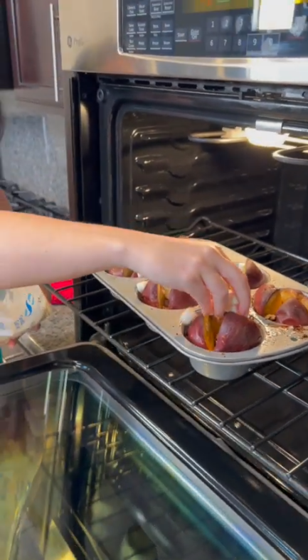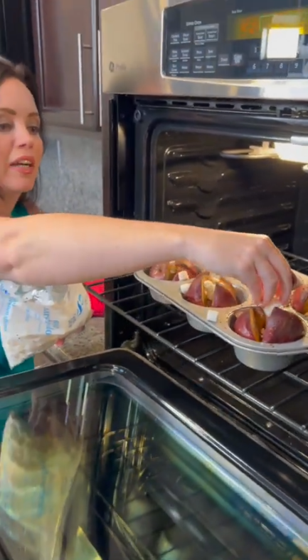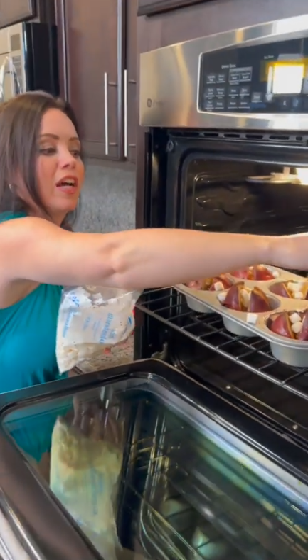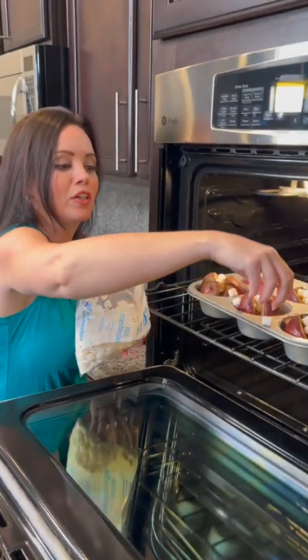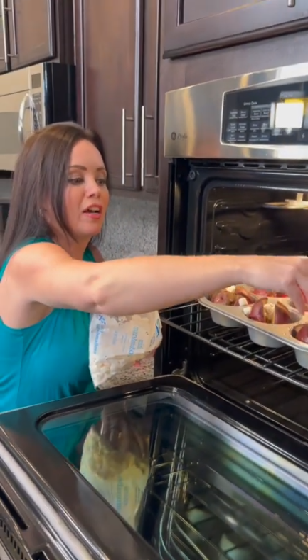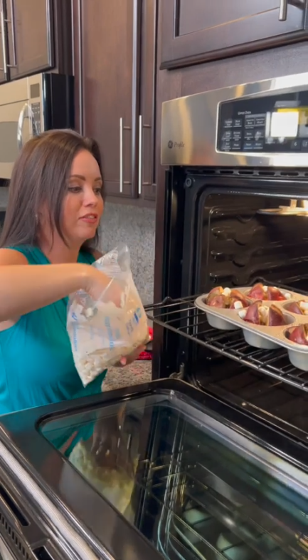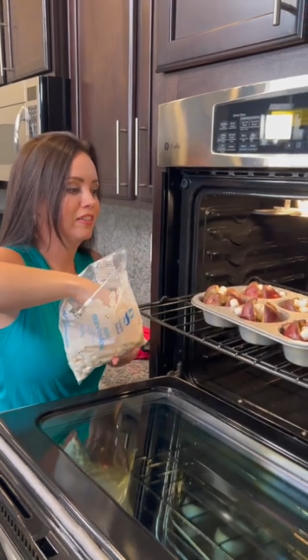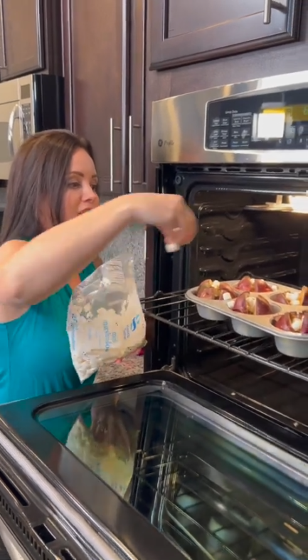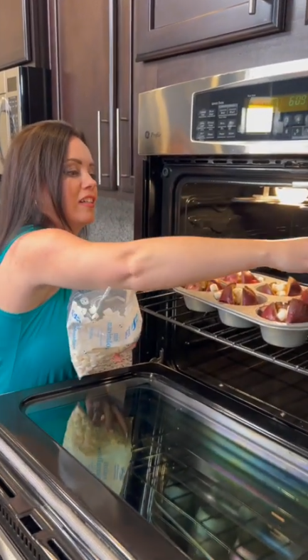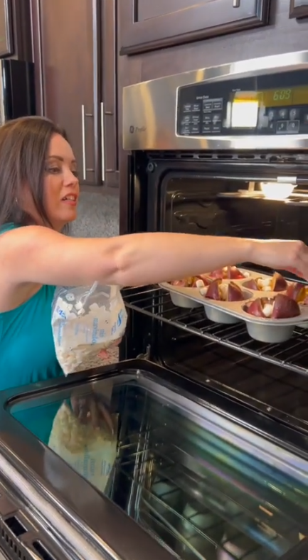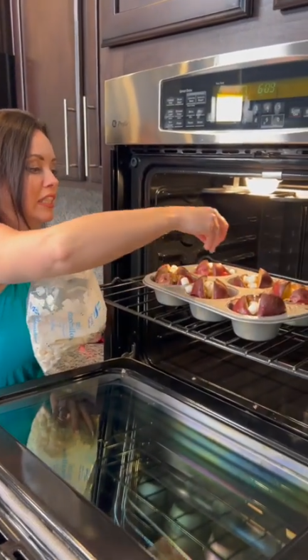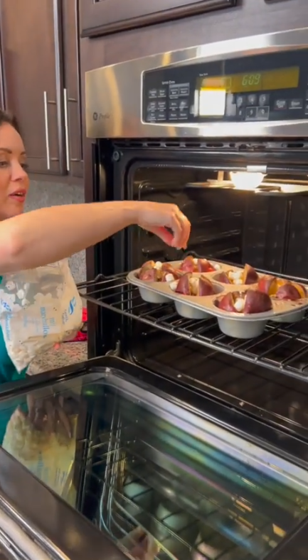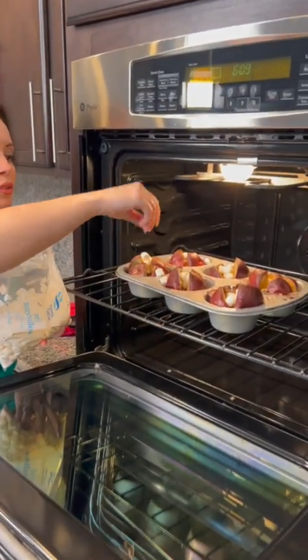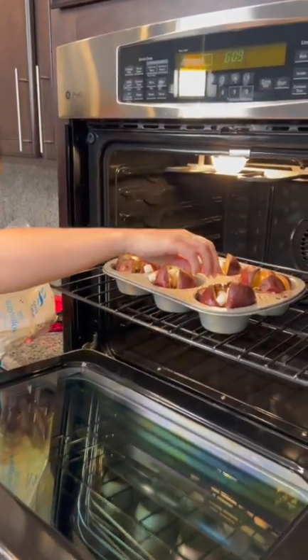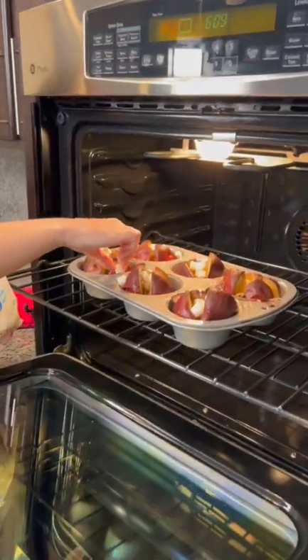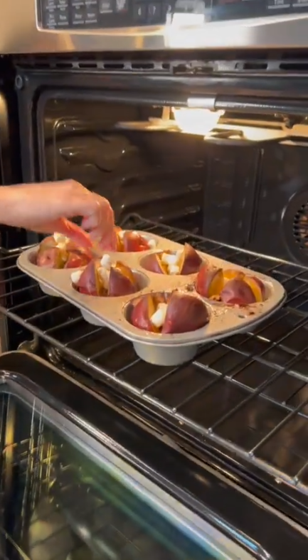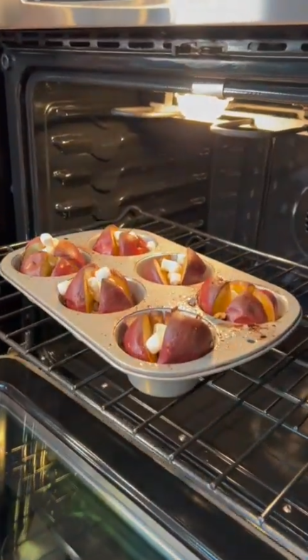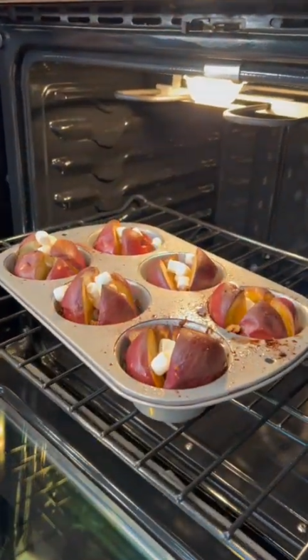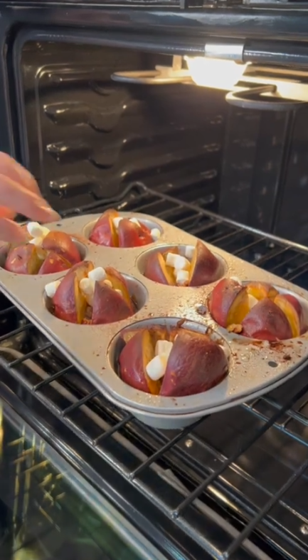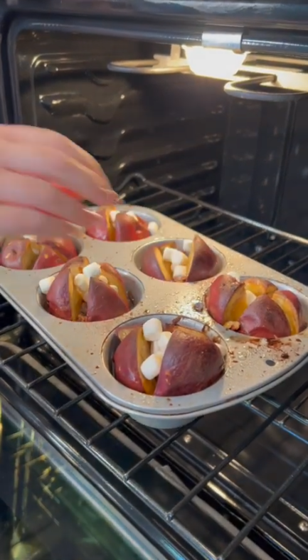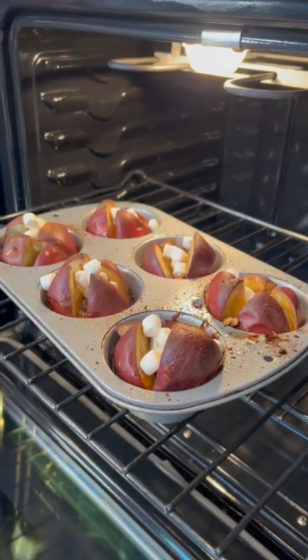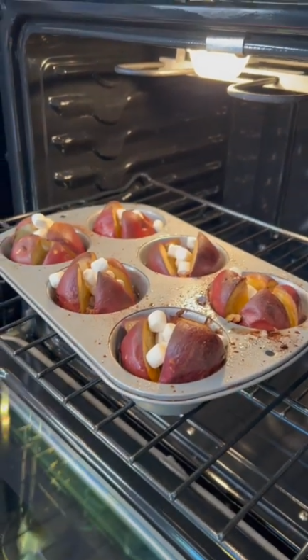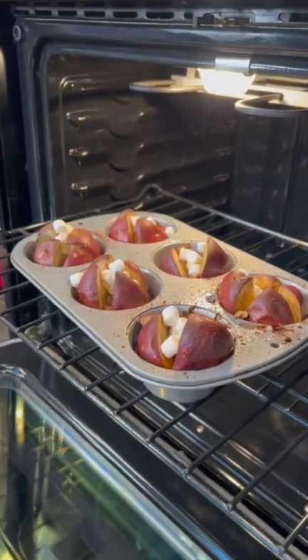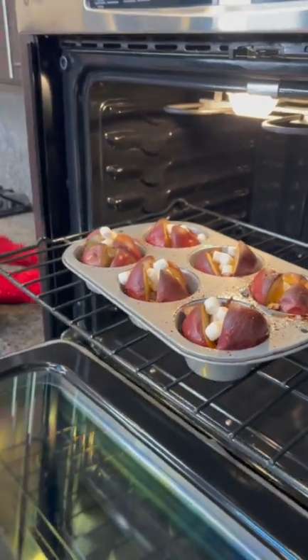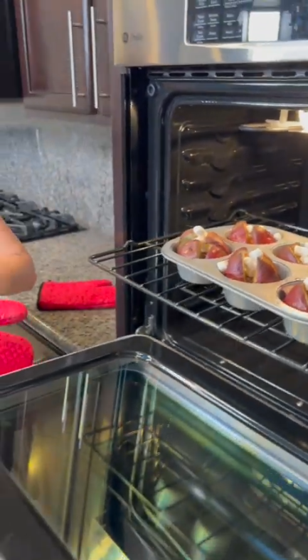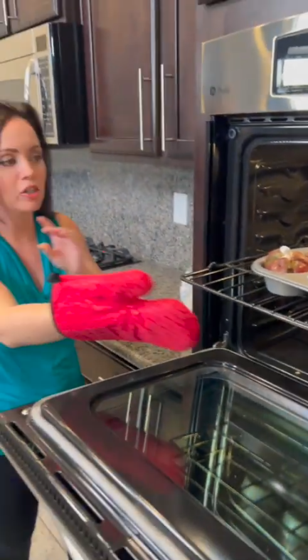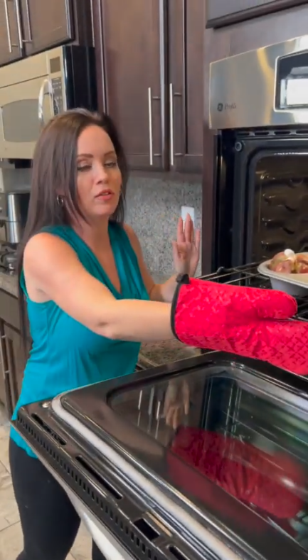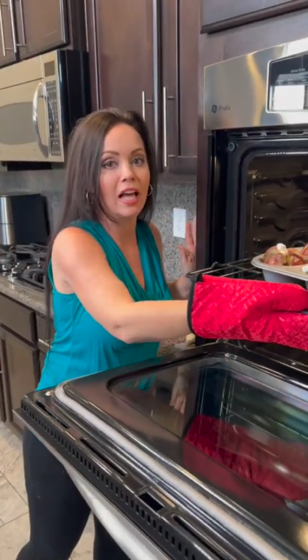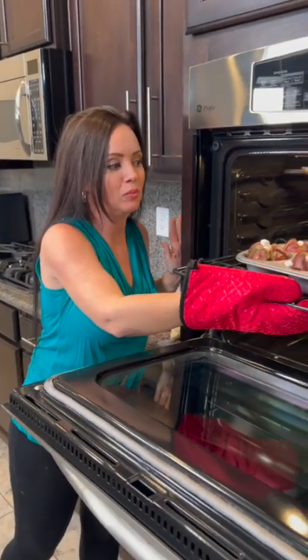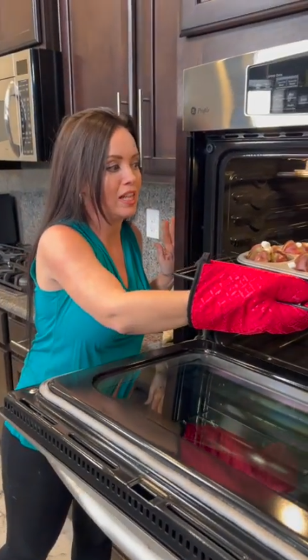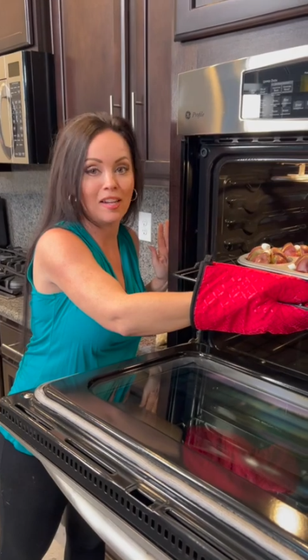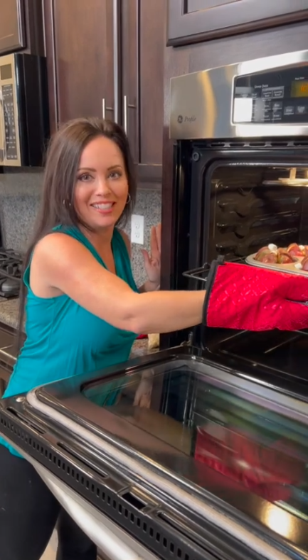Be careful not to burn yourself — we did allow it to cool just a bit so that we could handle it properly. Now we're going to toast up those marshmallows in the last few minutes, and then it's time for the taste test!